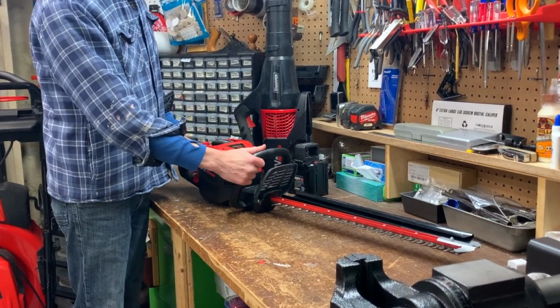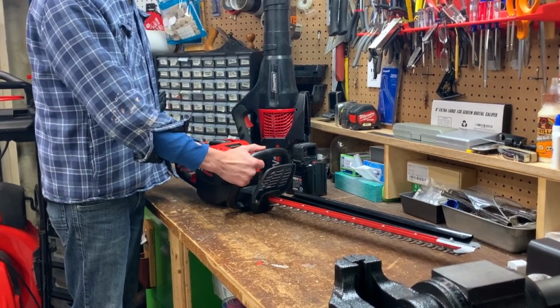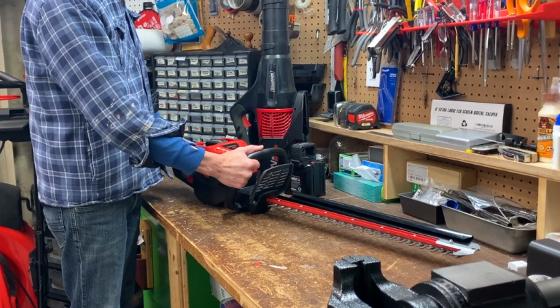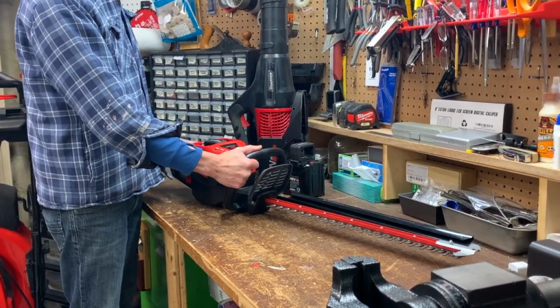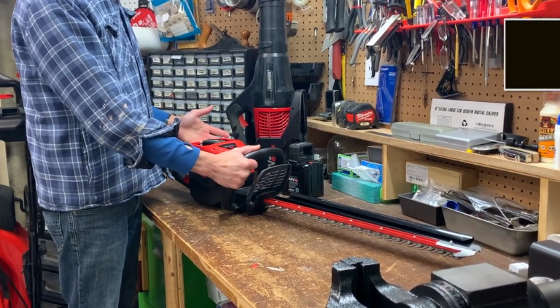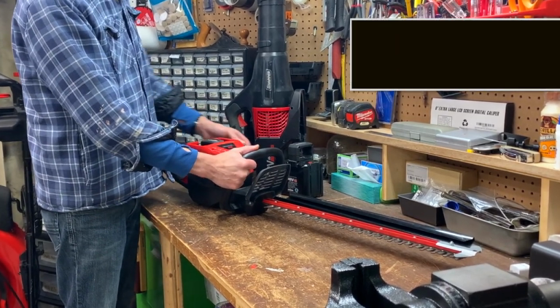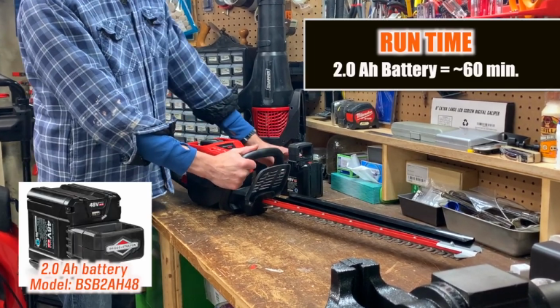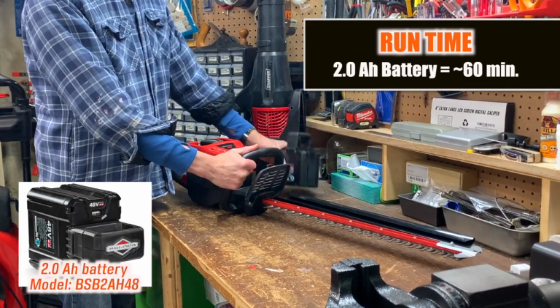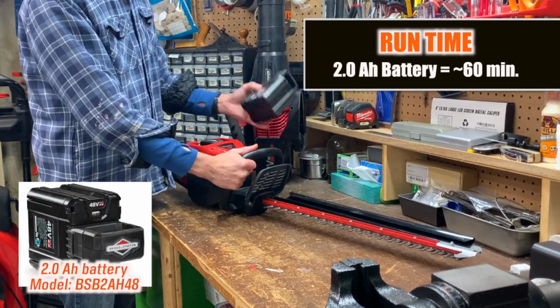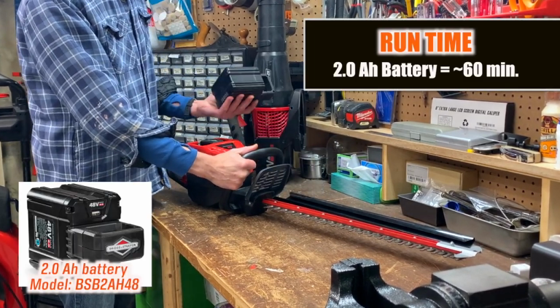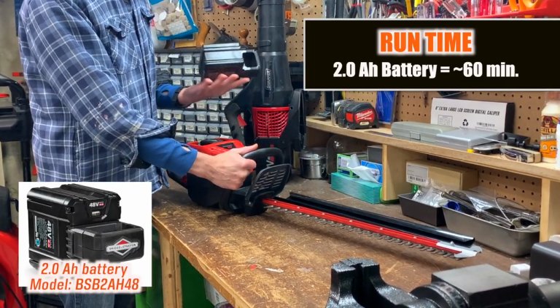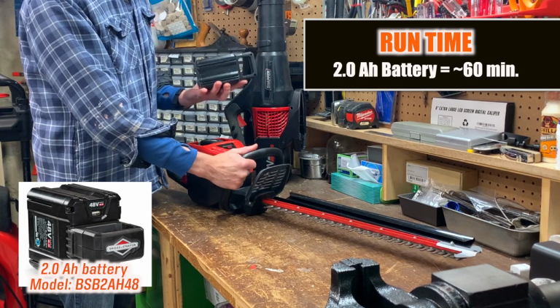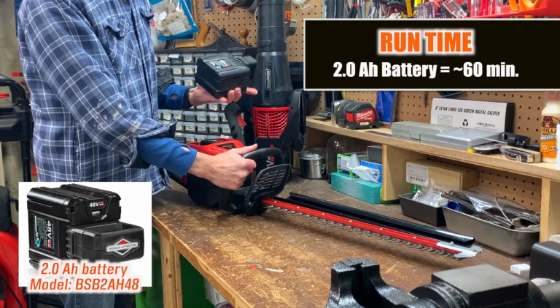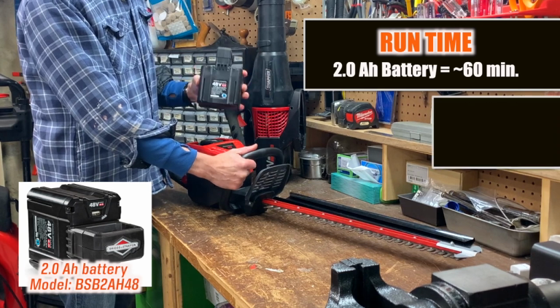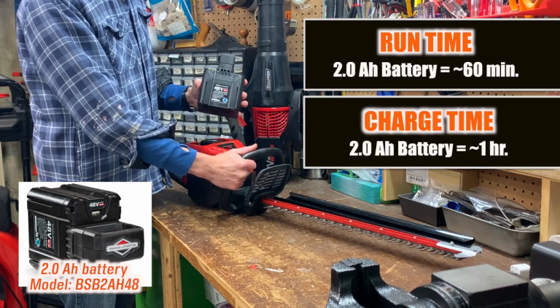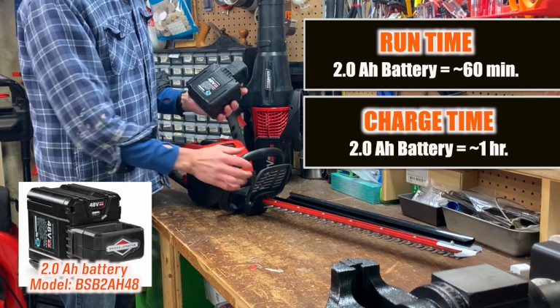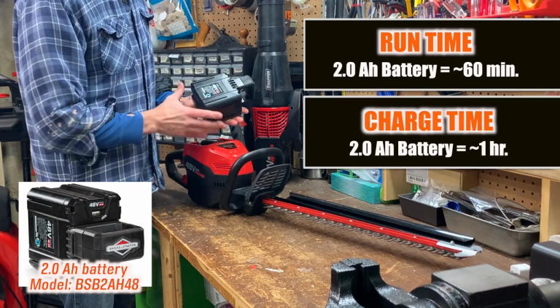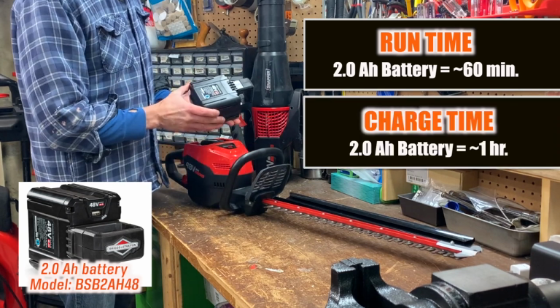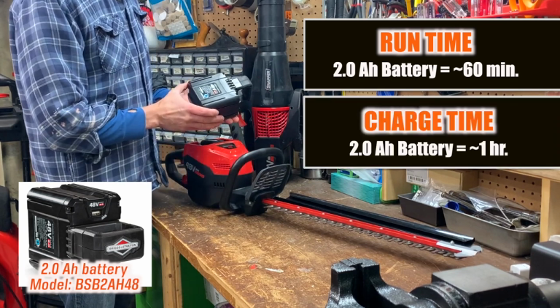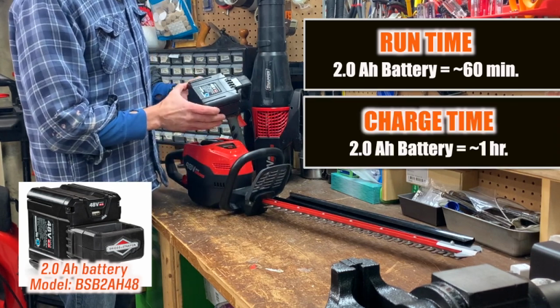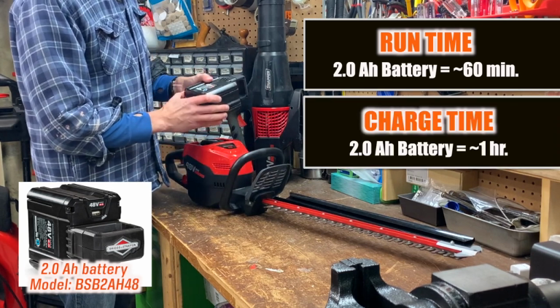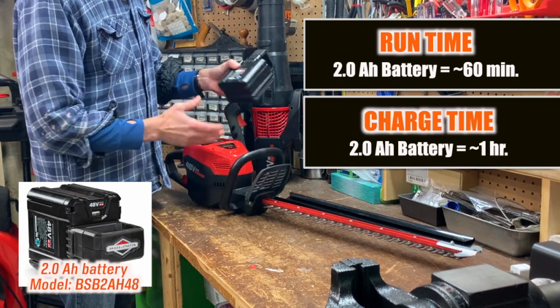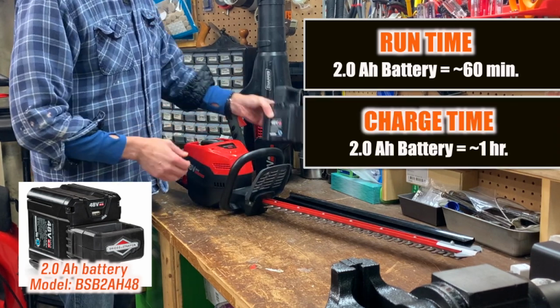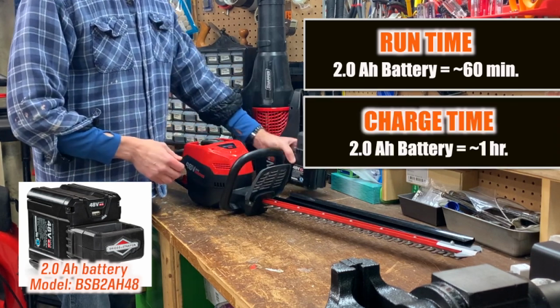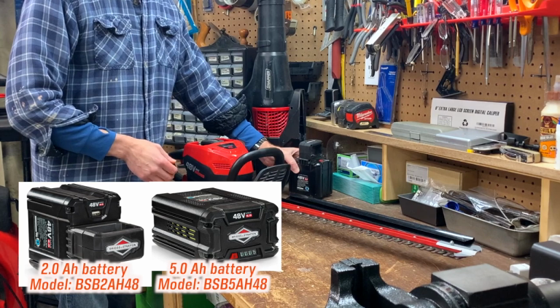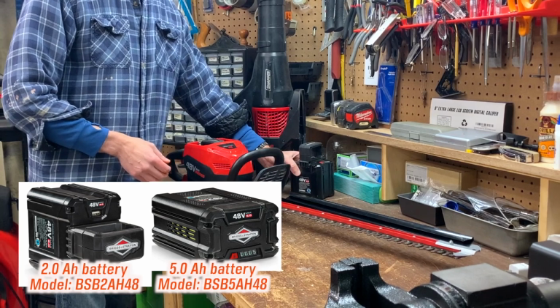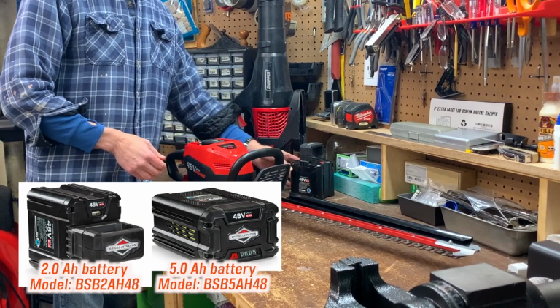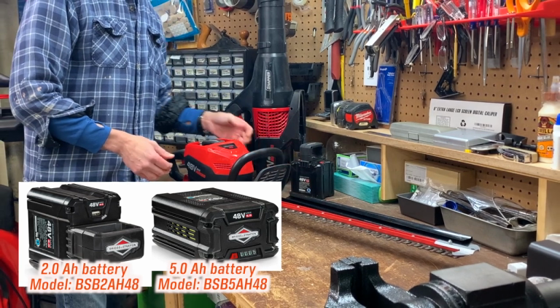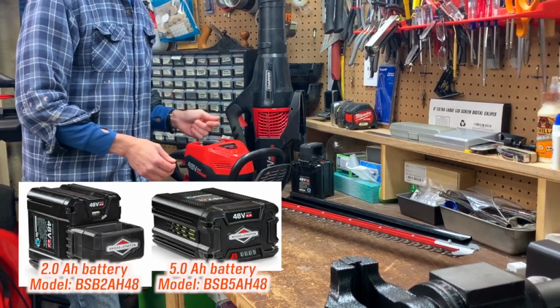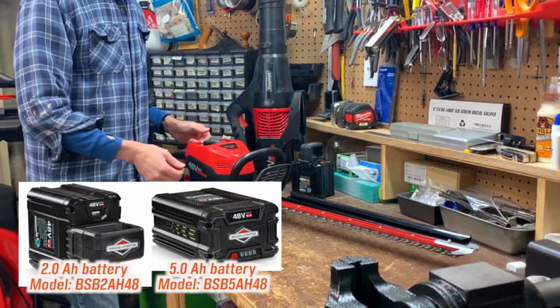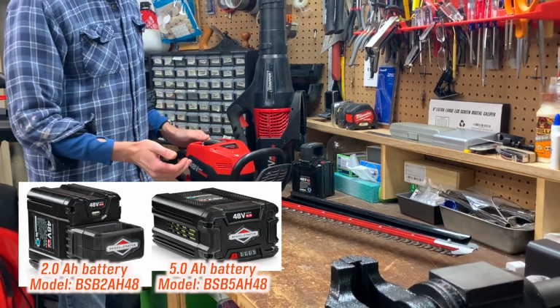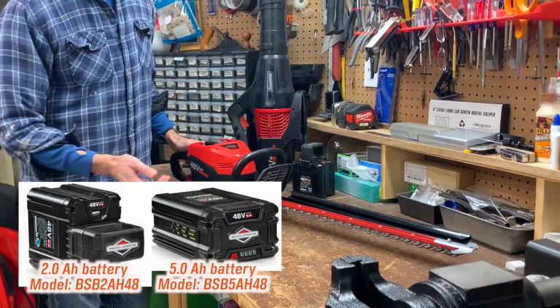Charge time versus run time is acceptable. I get about 60 minutes of run time with a fully charged 2 amp hour battery, which takes roughly one hour to charge from no bars. You can also get a 5 amp hour battery for longer run time.